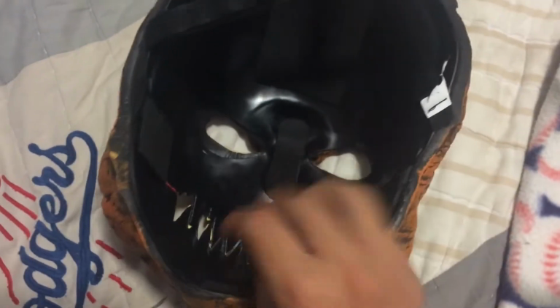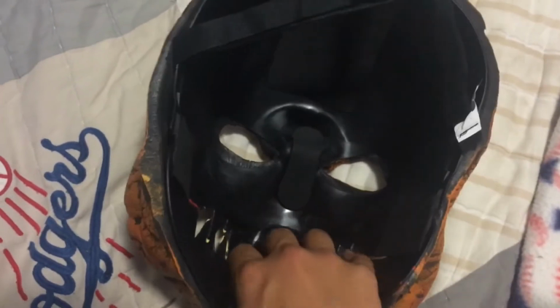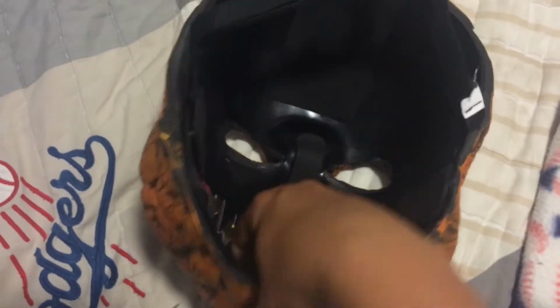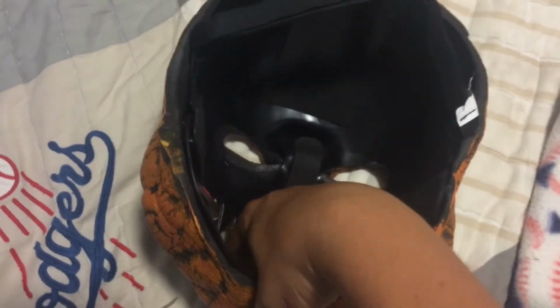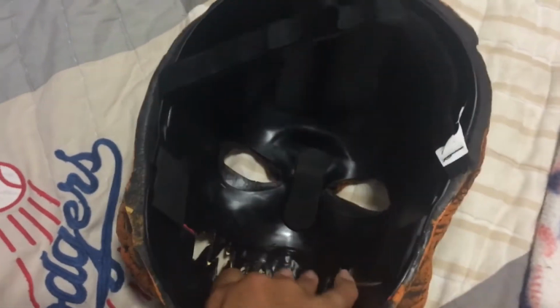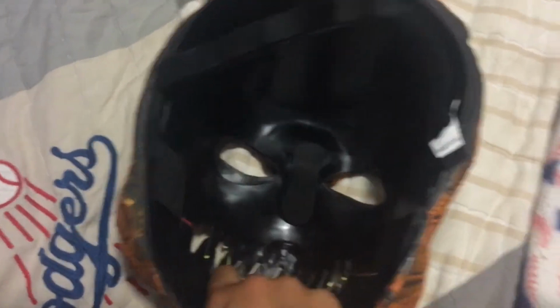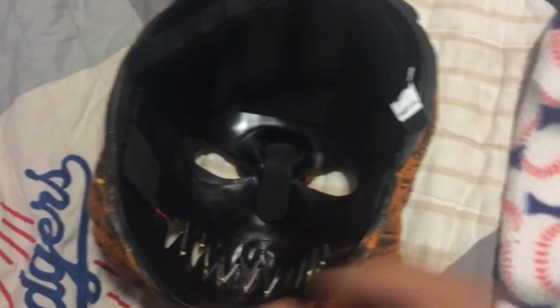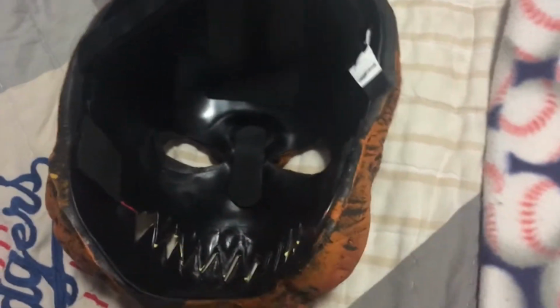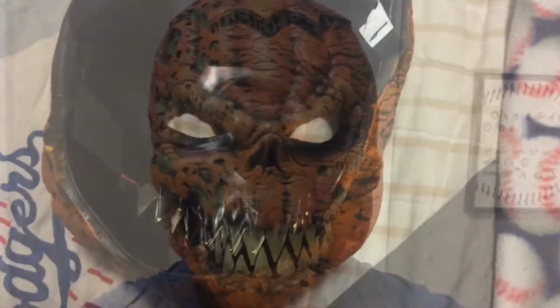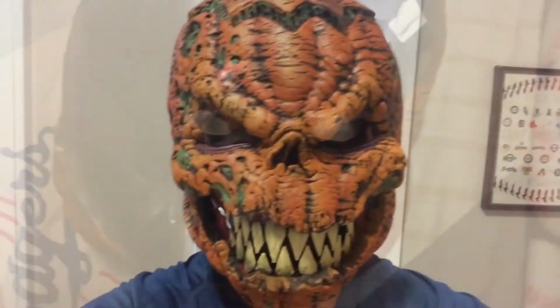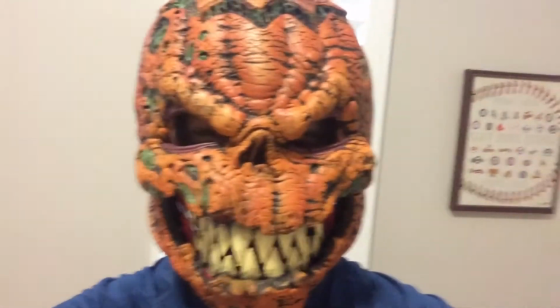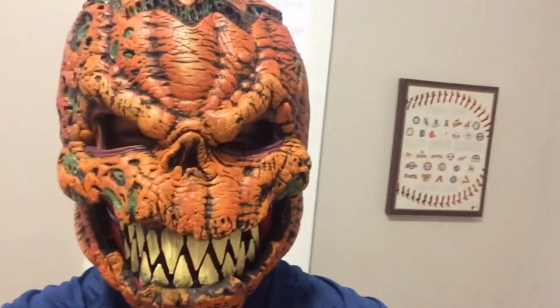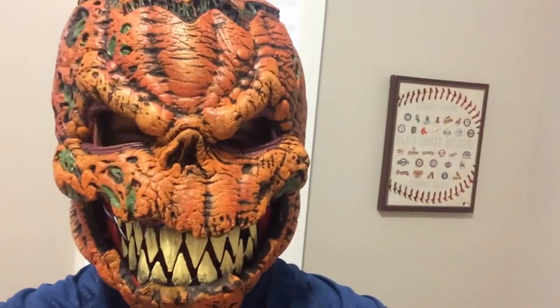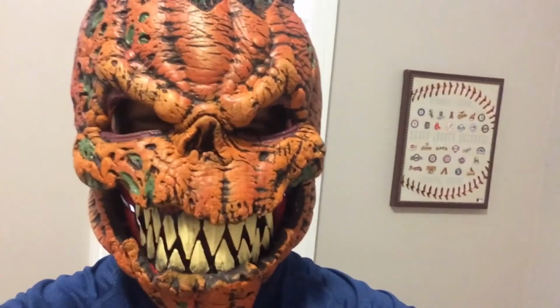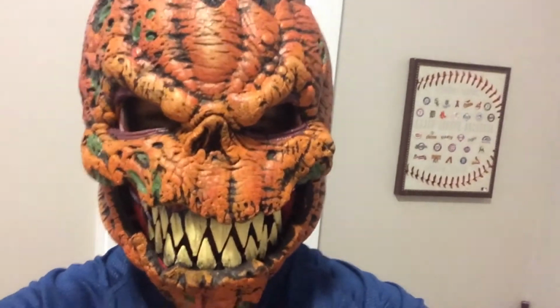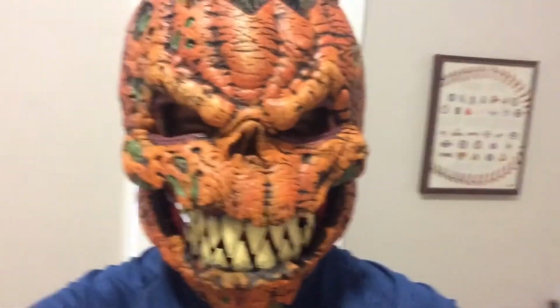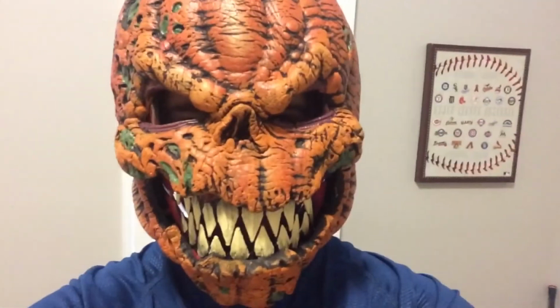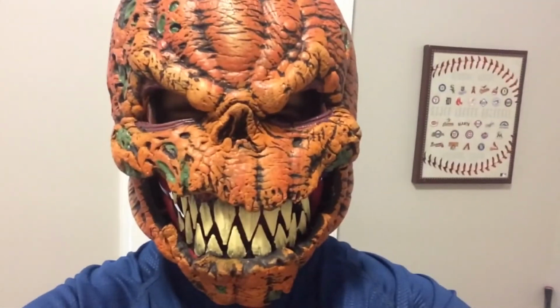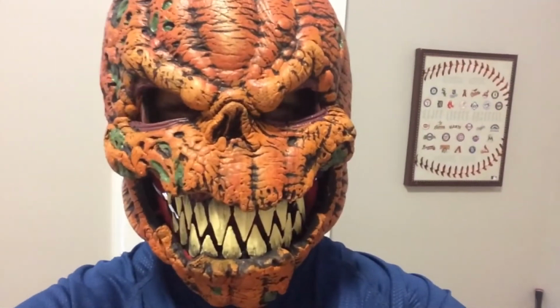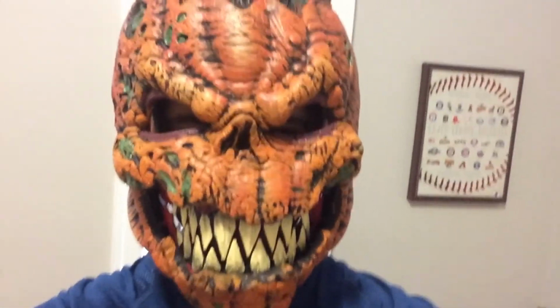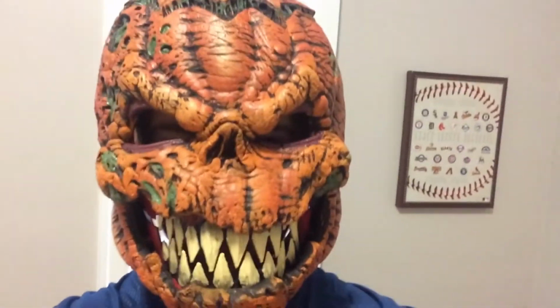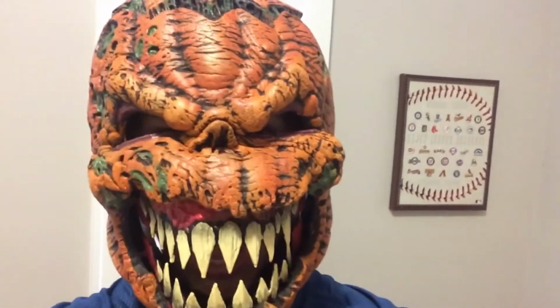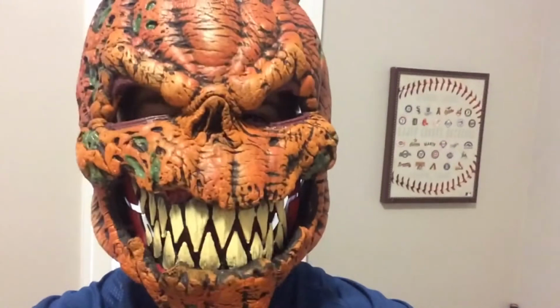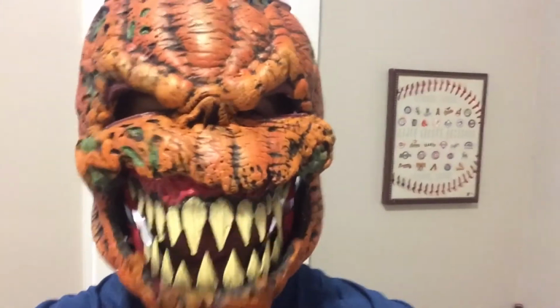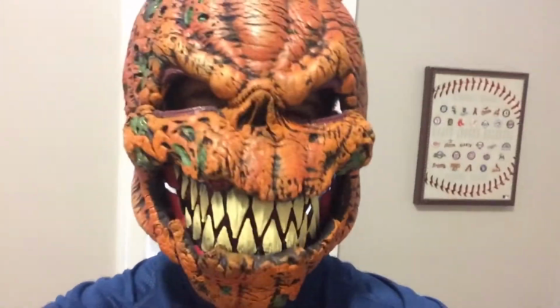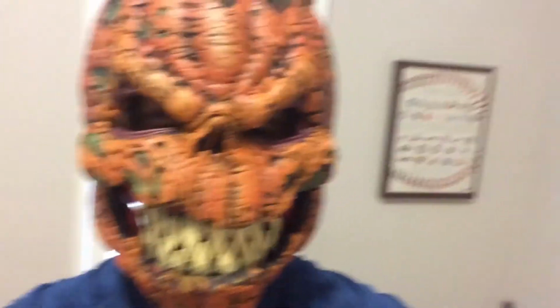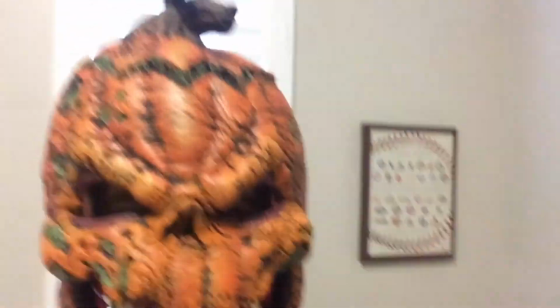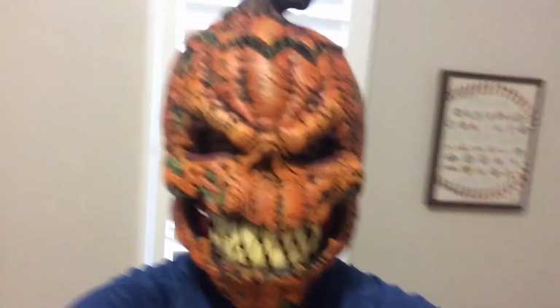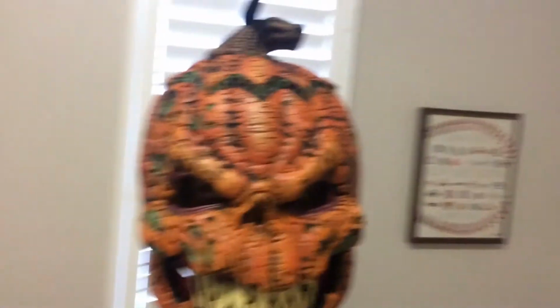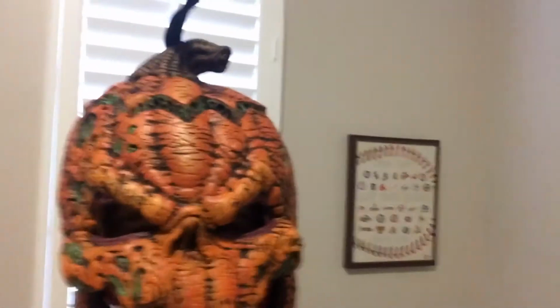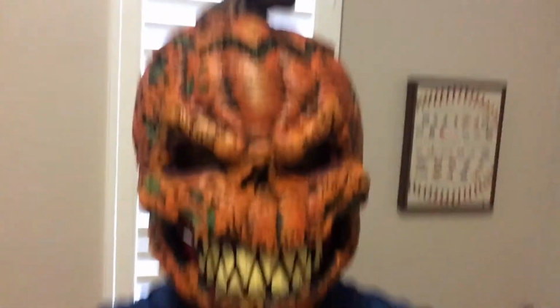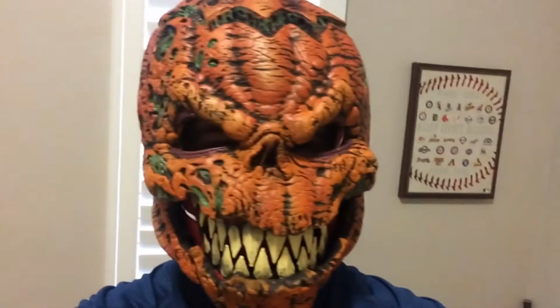This right here is the mouth, so it opens, which I'll show you here in just one second. This thing is really creepy, and you can definitely scare trick-or-treaters with it. The mouth looks really good. I'd definitely give this a 5 out of 5.